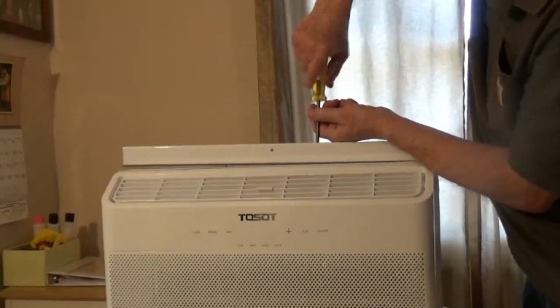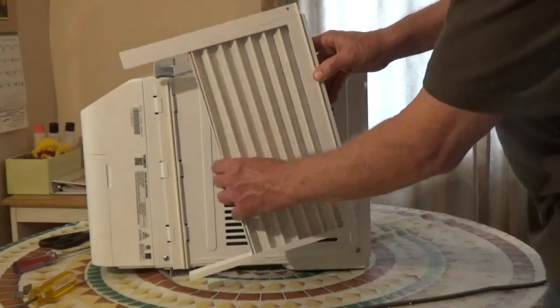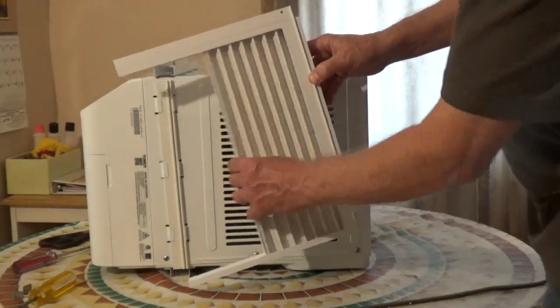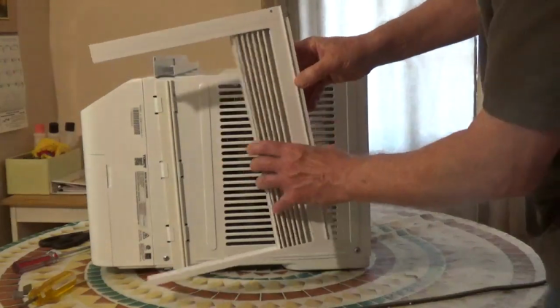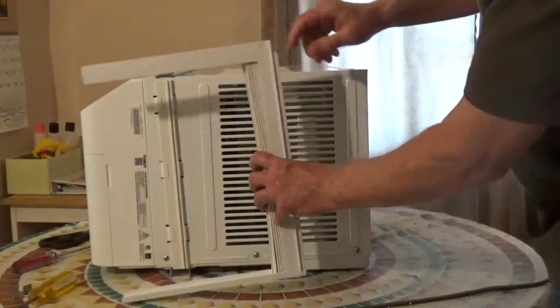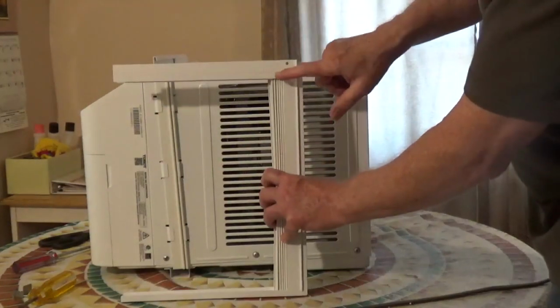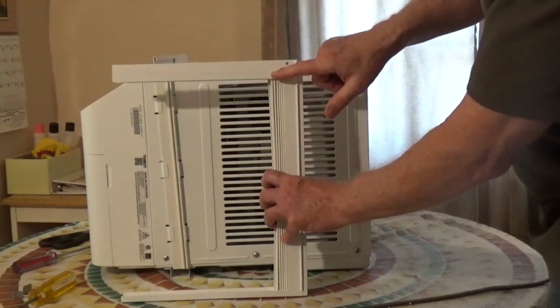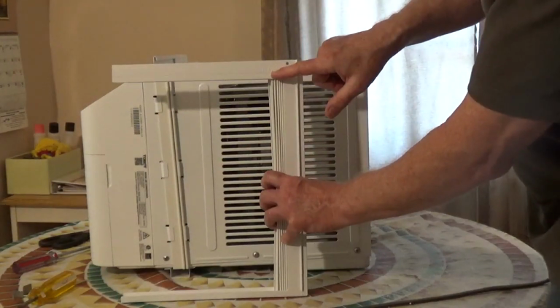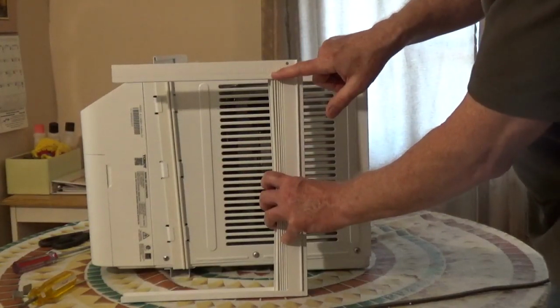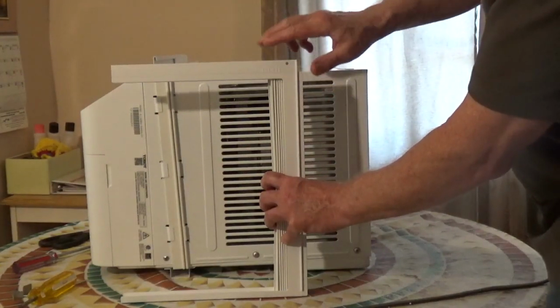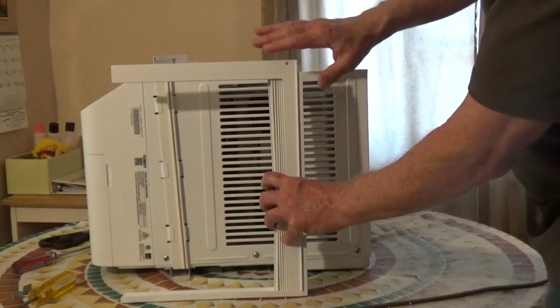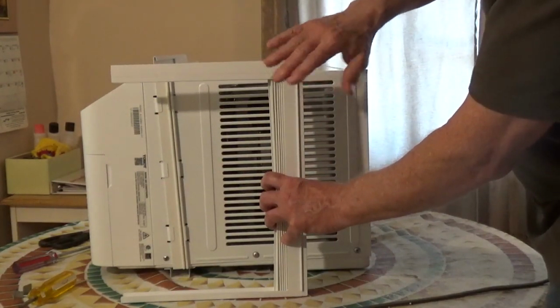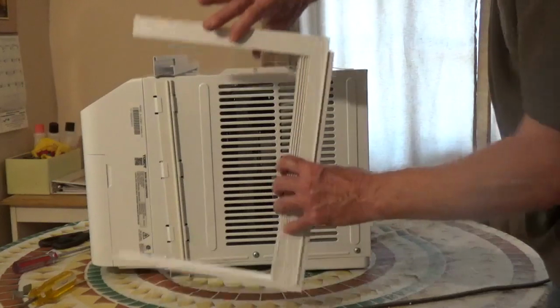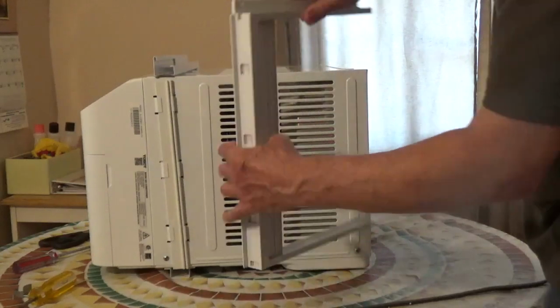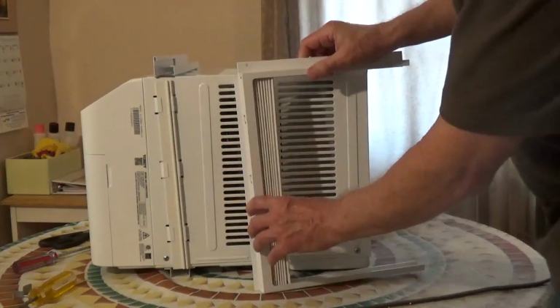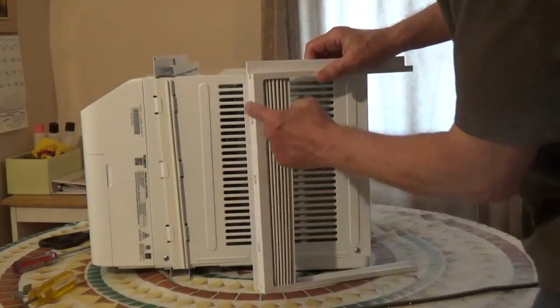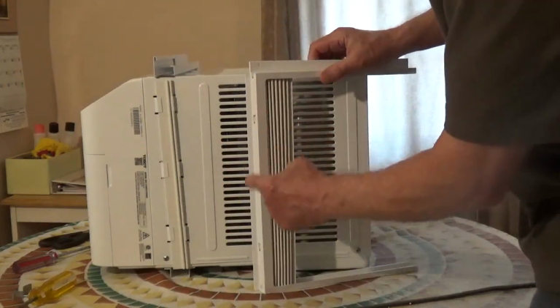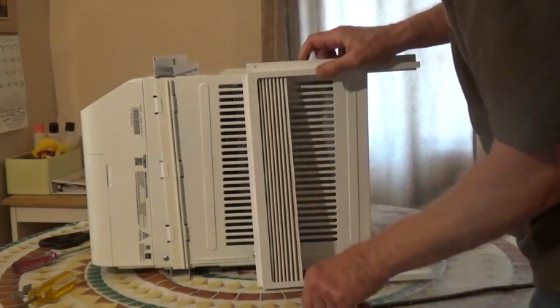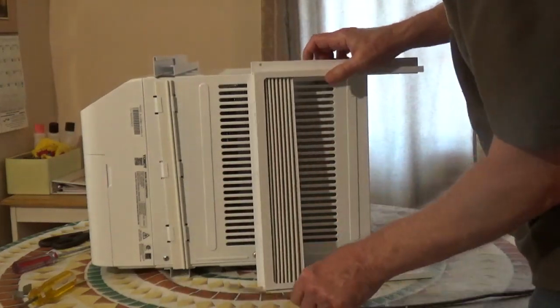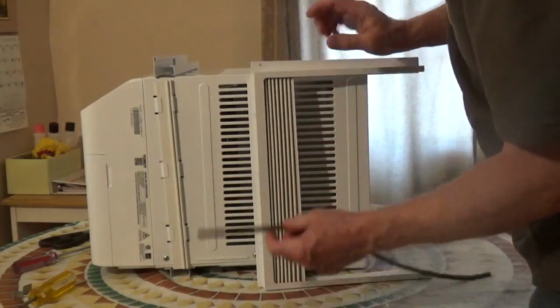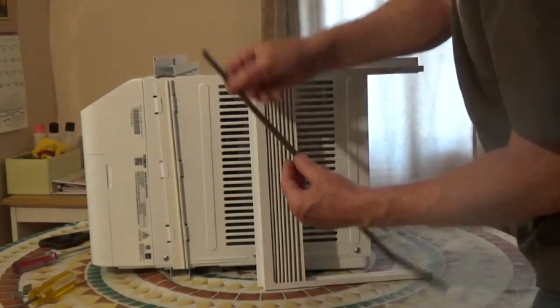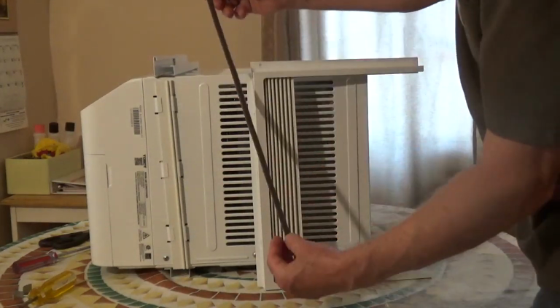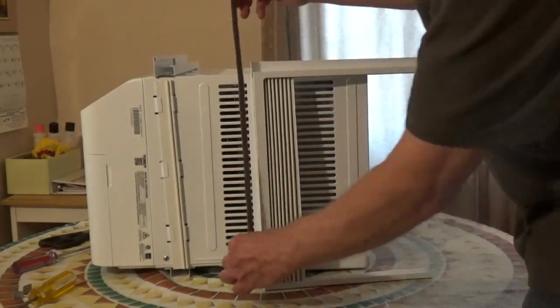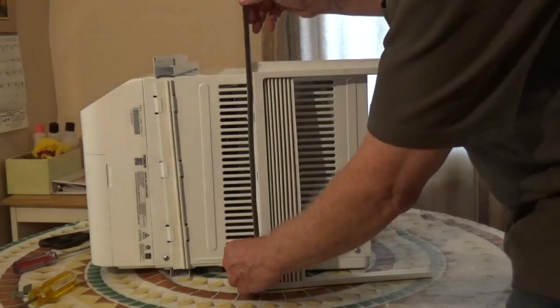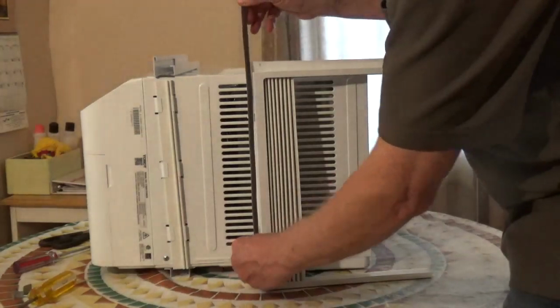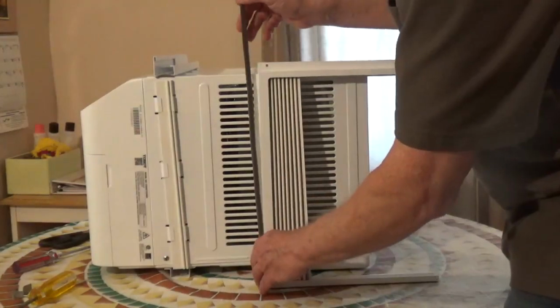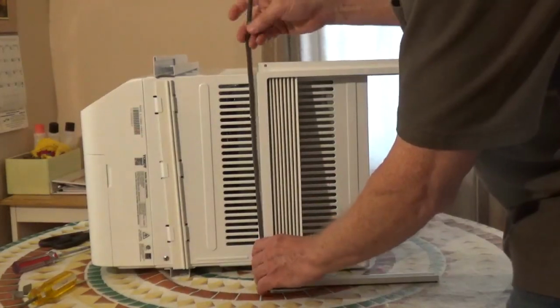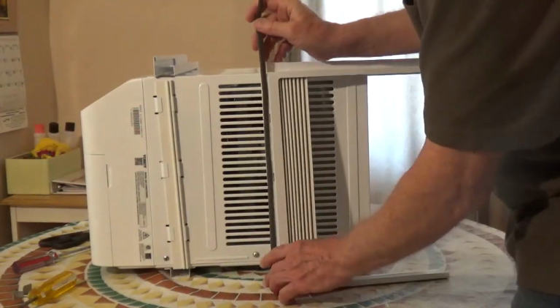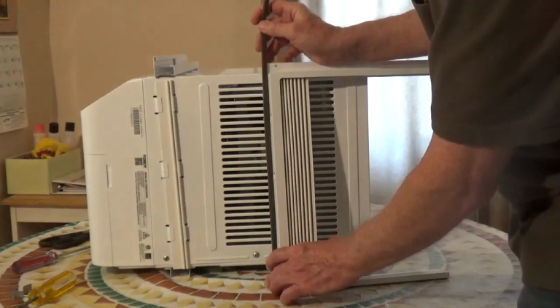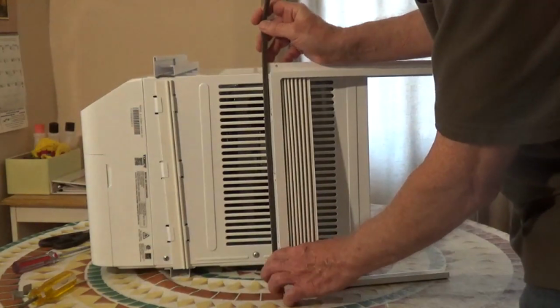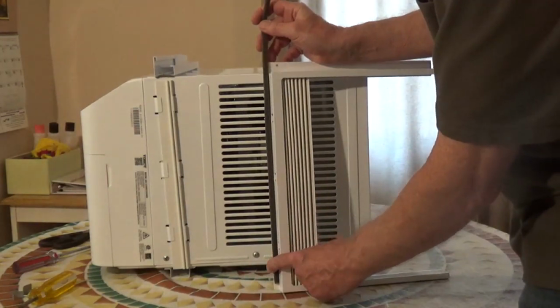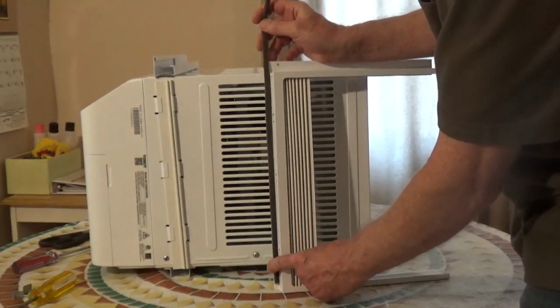The unit comes with two accordion panels. There's a right and left marked on the panels — that'll be the front. On the back lip, there's a thin piece of weather strip that you're going to pull off the backing and stick to that lip.